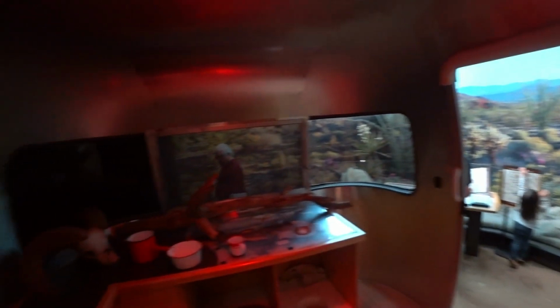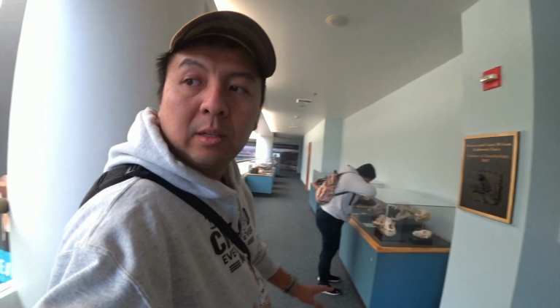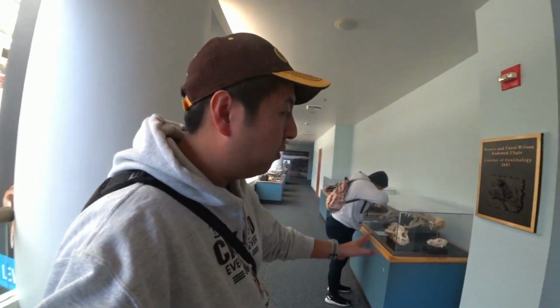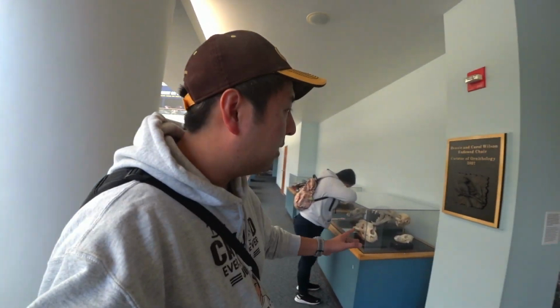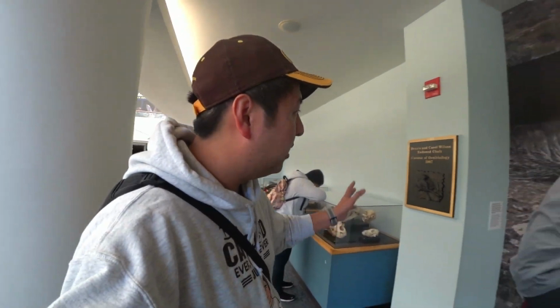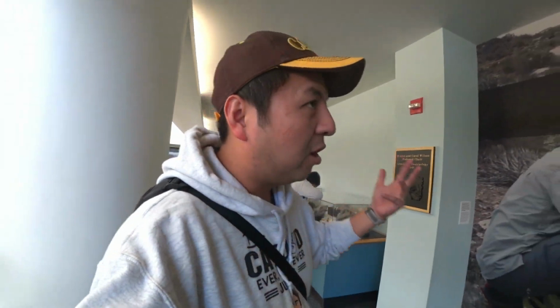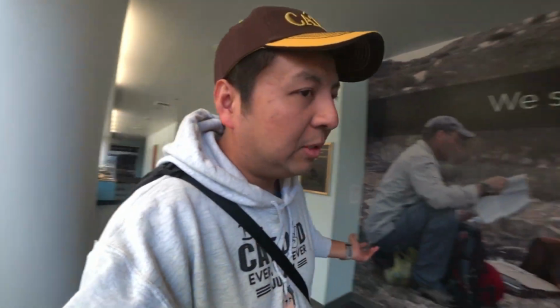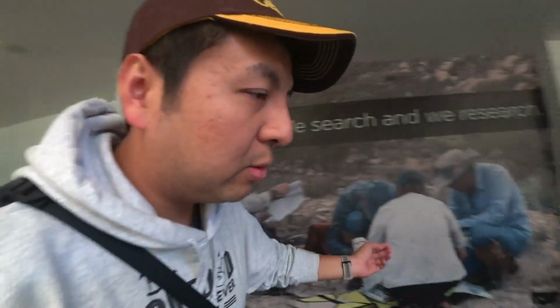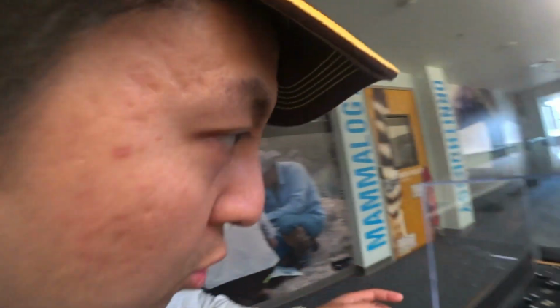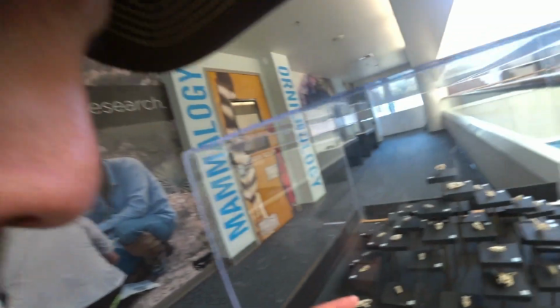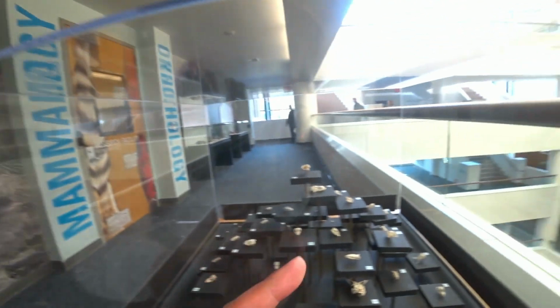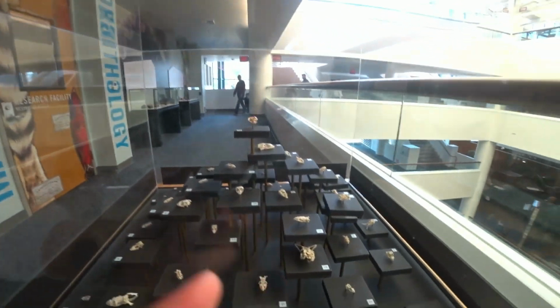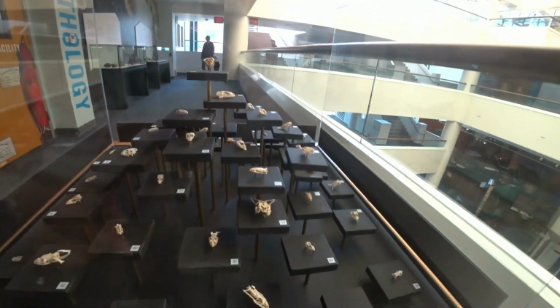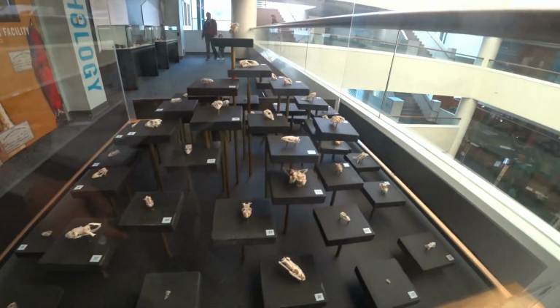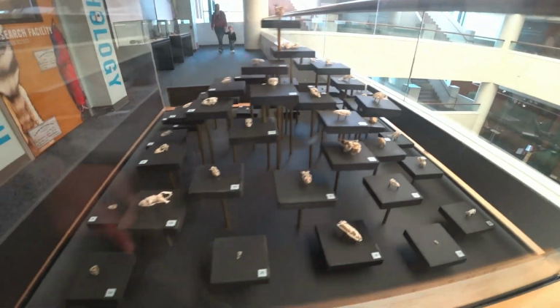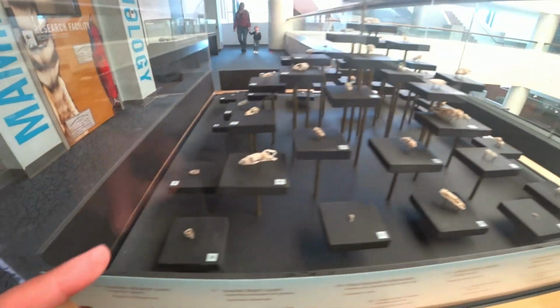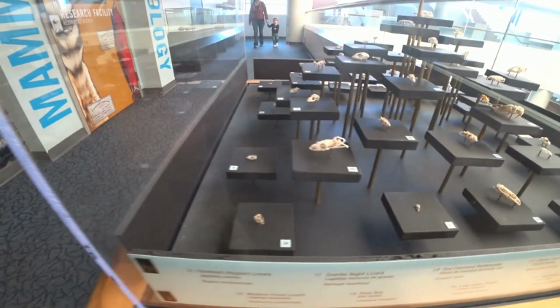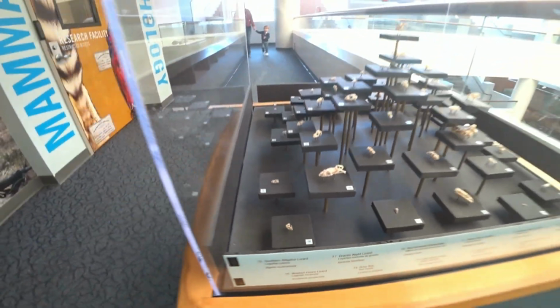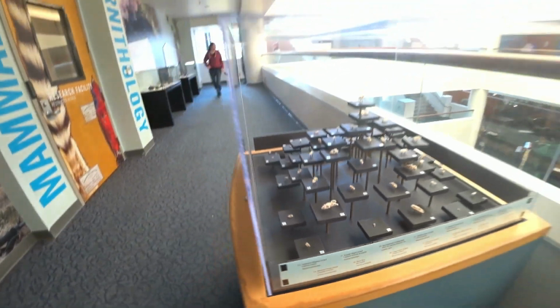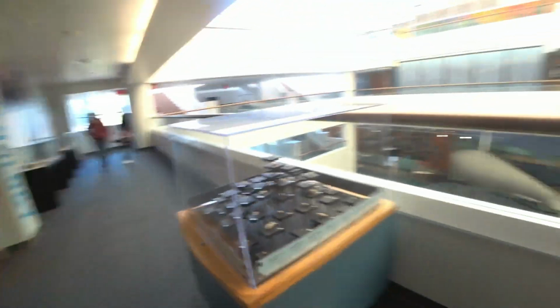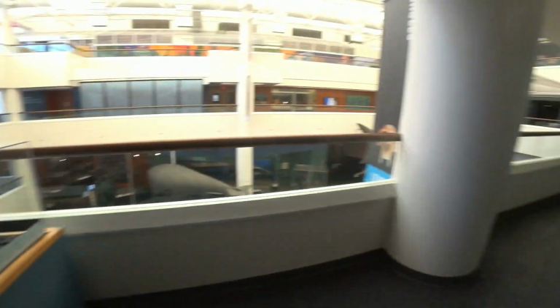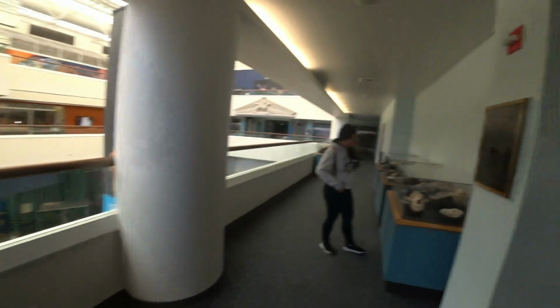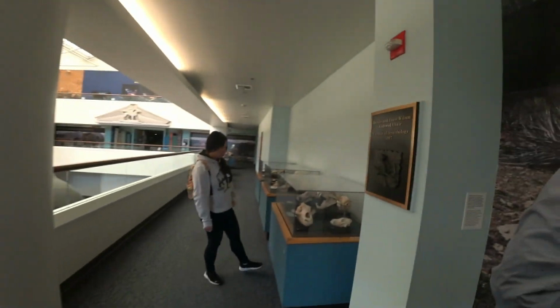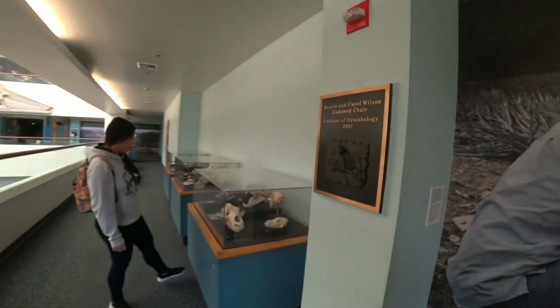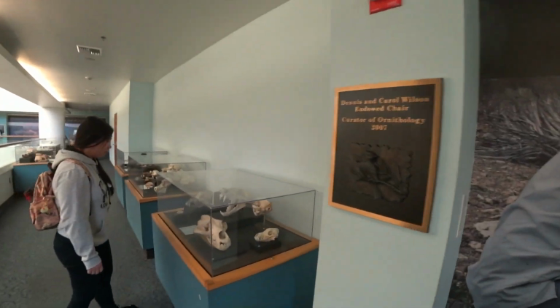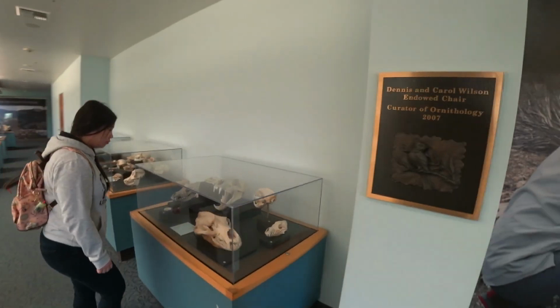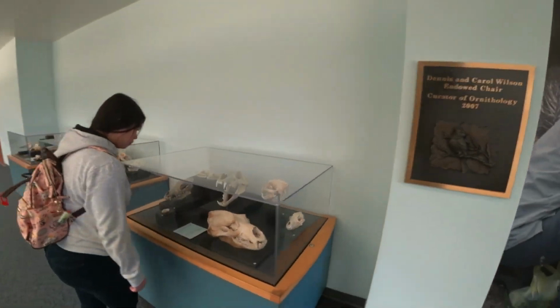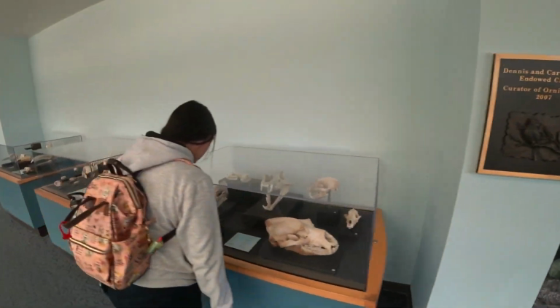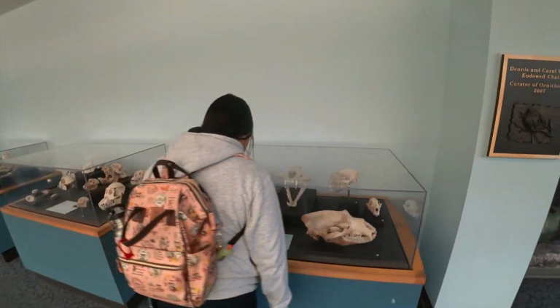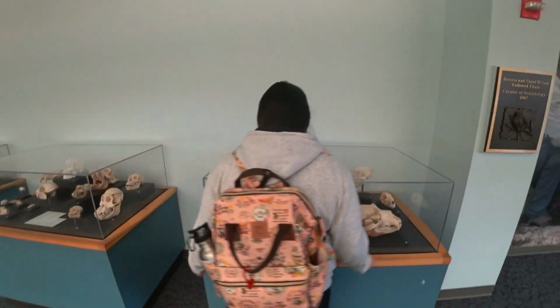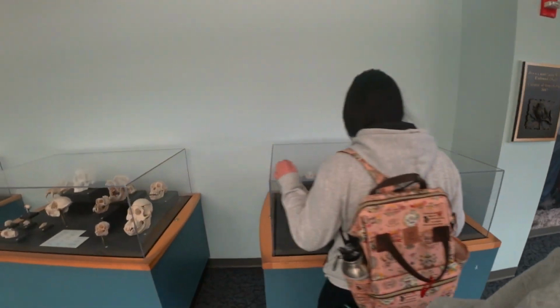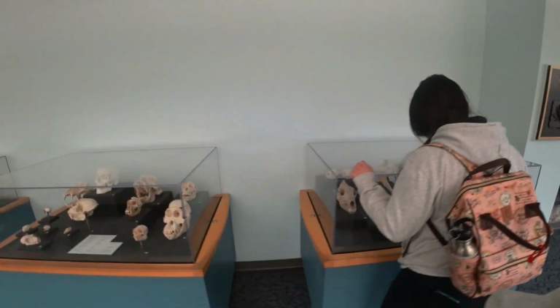The third floor — there's a lot of skulls. I'm sure this one is a super small animal skull. There's more skulls for different animals. Saber tubes. This is a monkey.